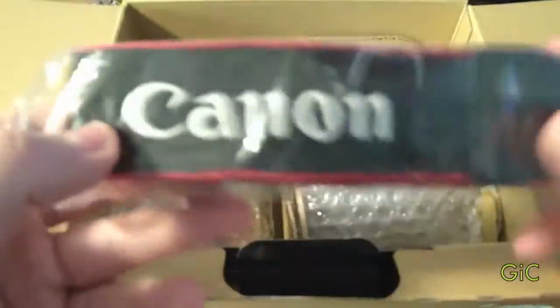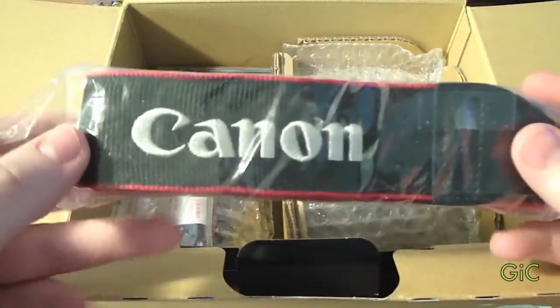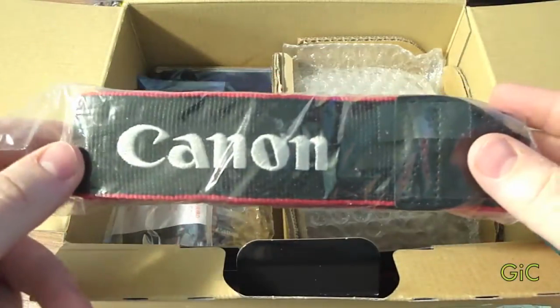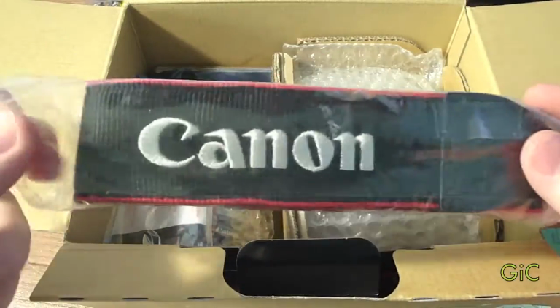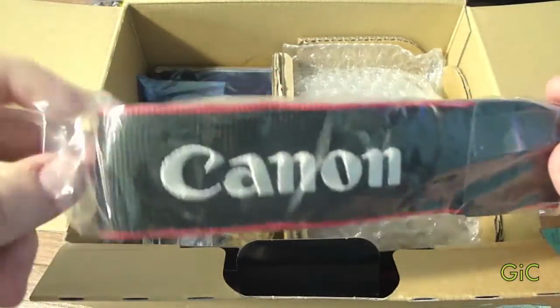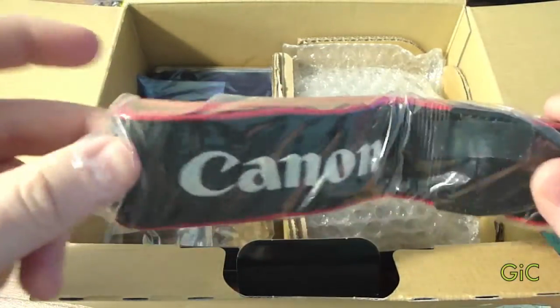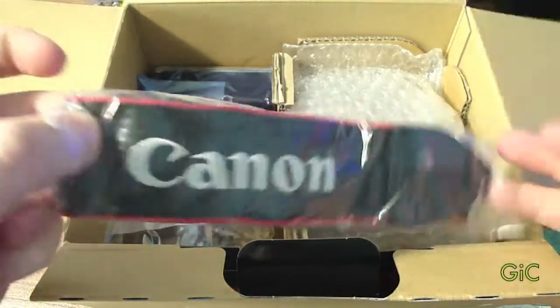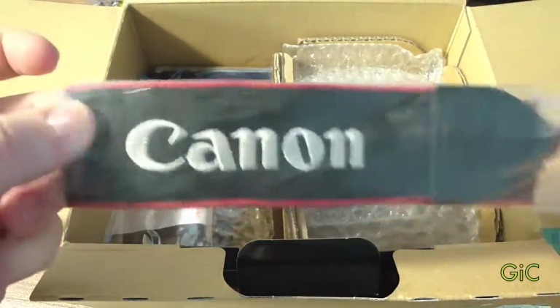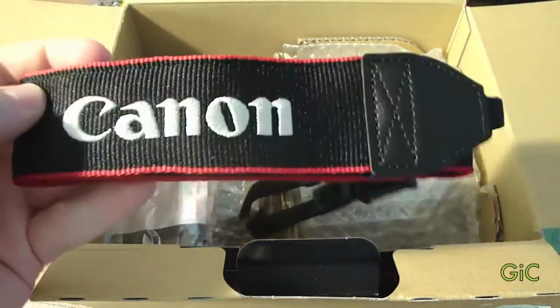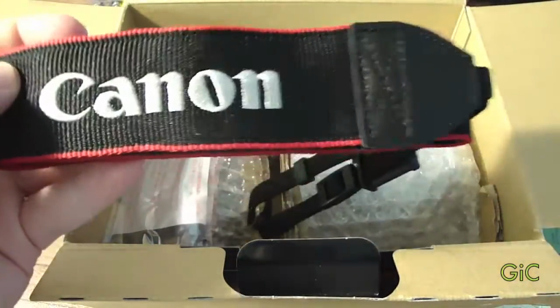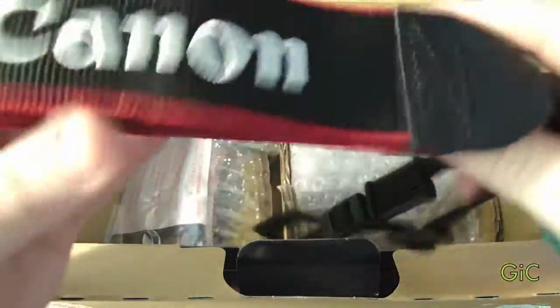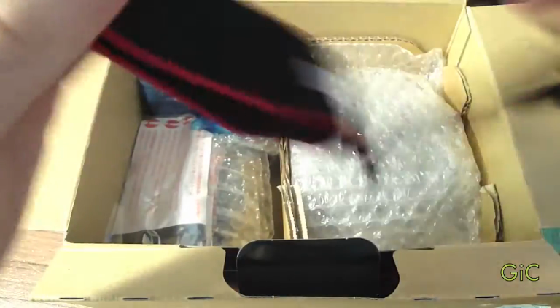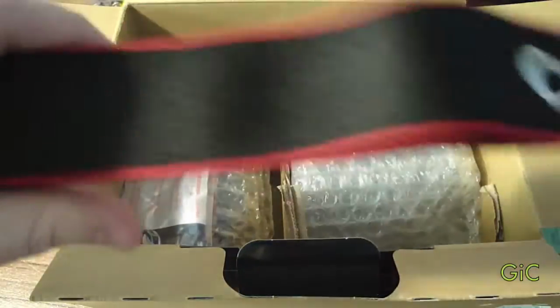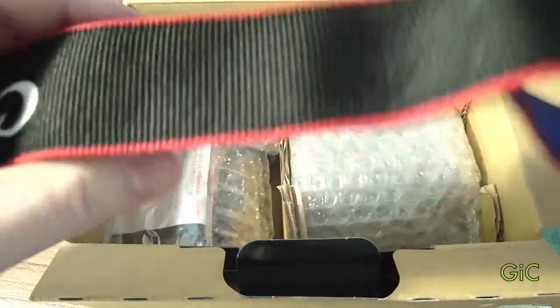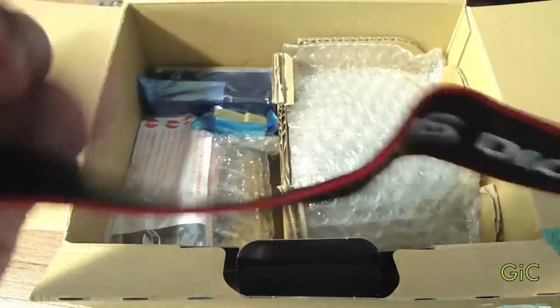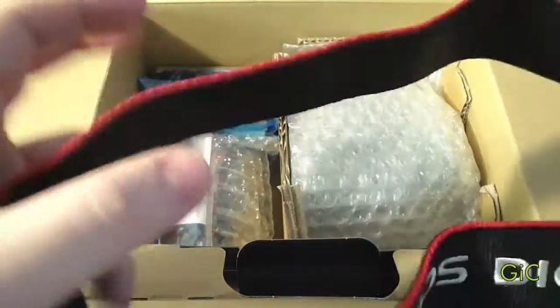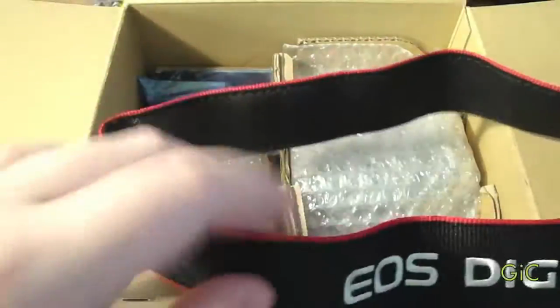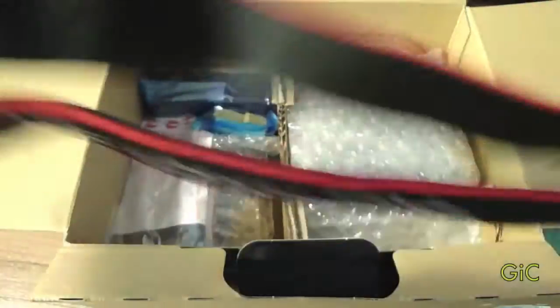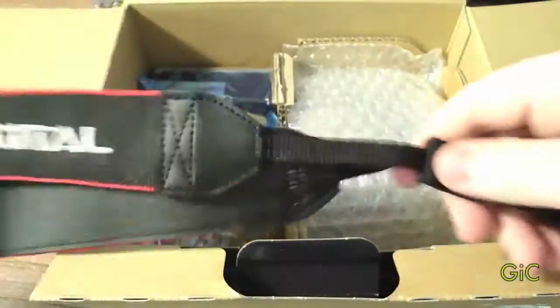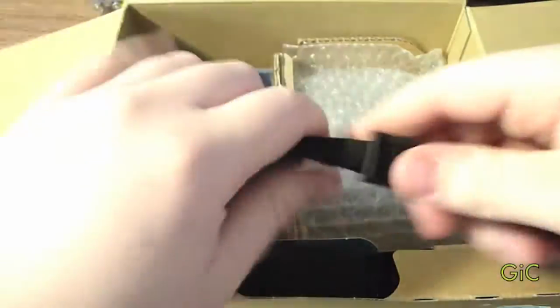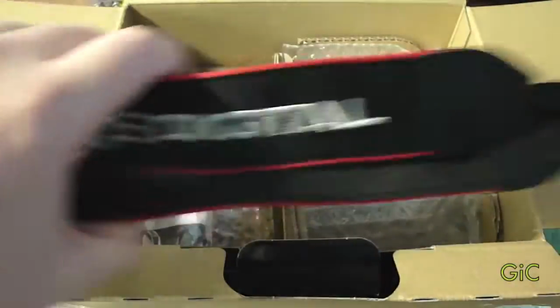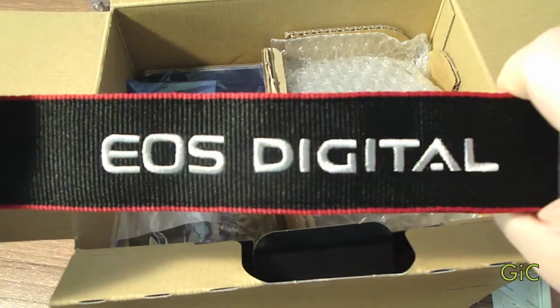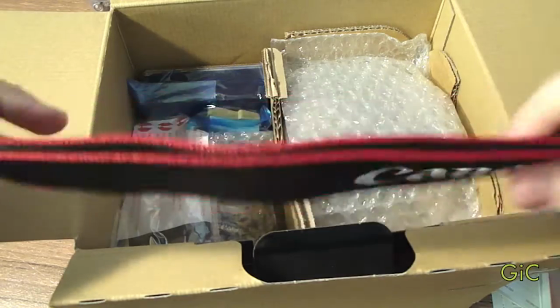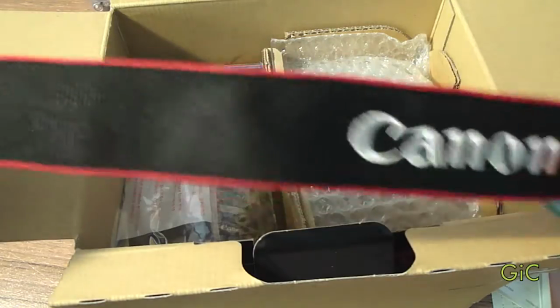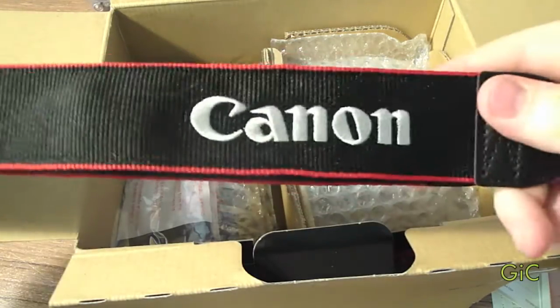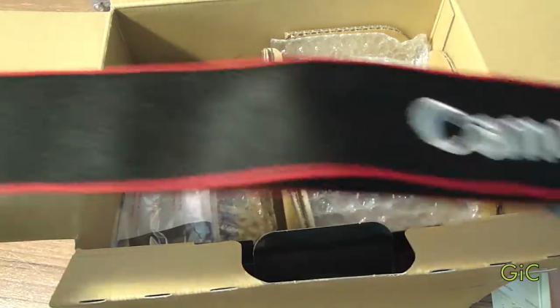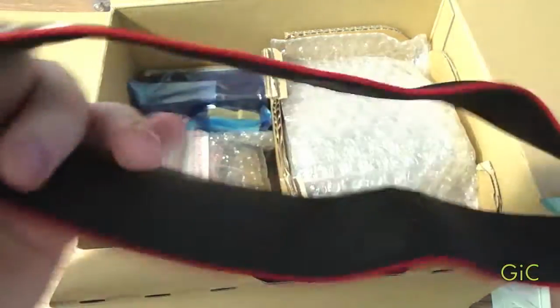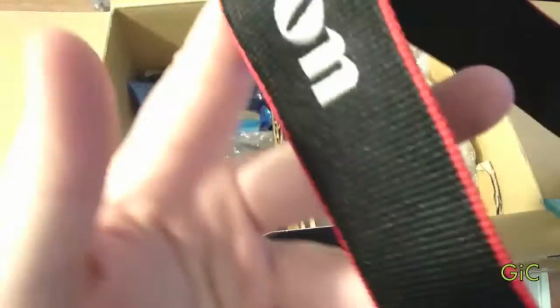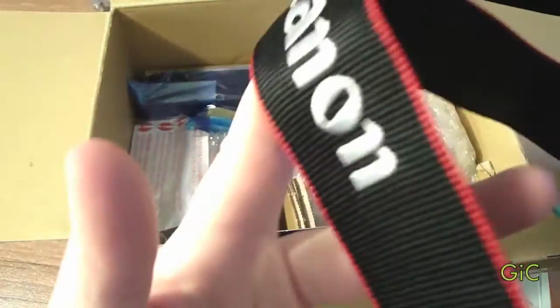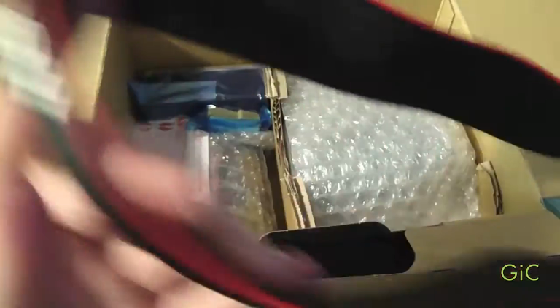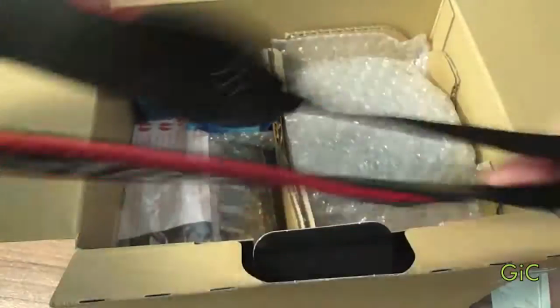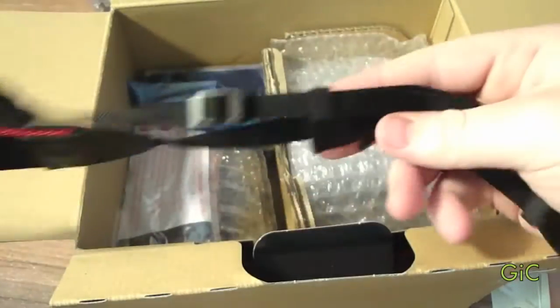Here we have the nice Canon strap. I might get a padded strap. It says 'Digital Canon' — pretty nice.